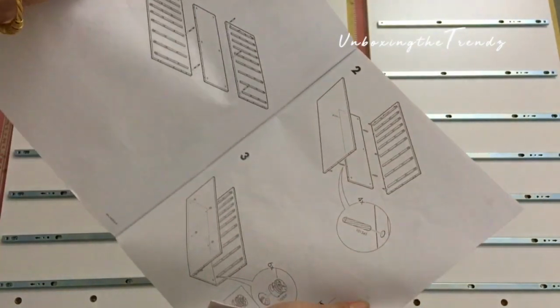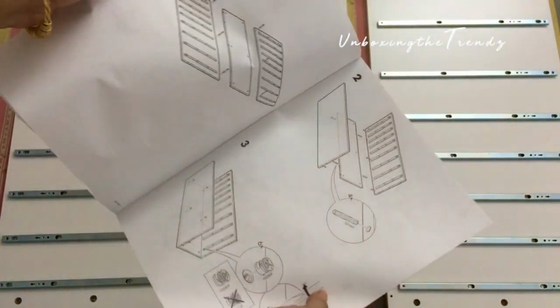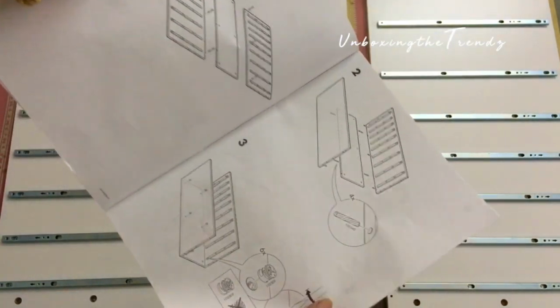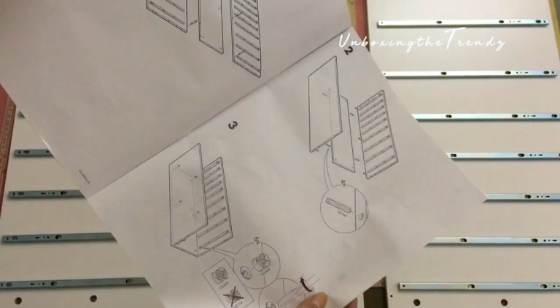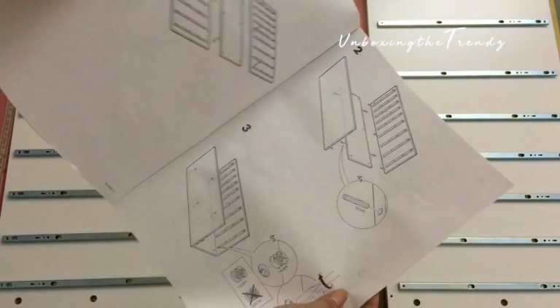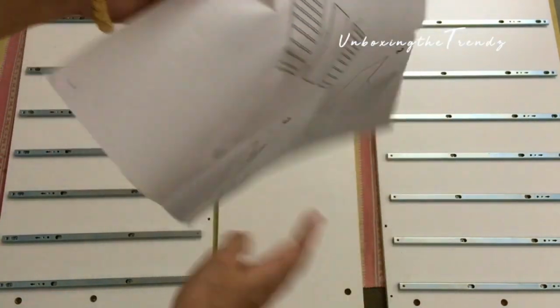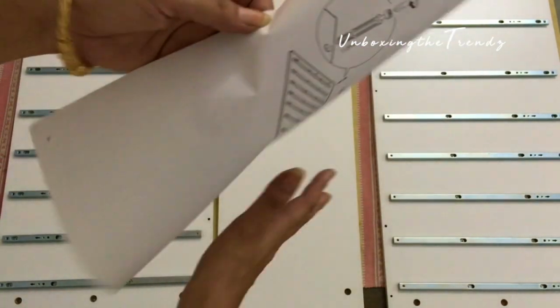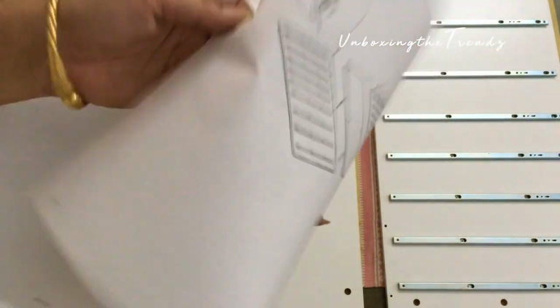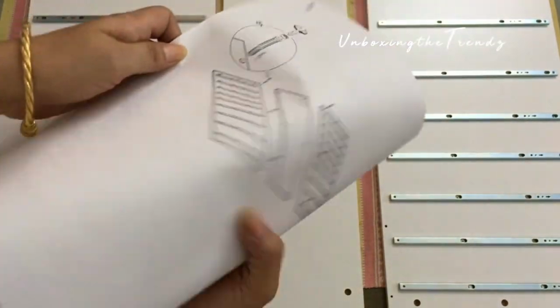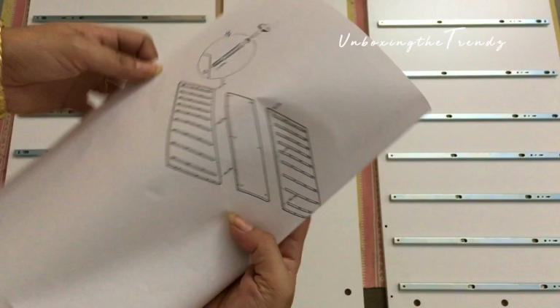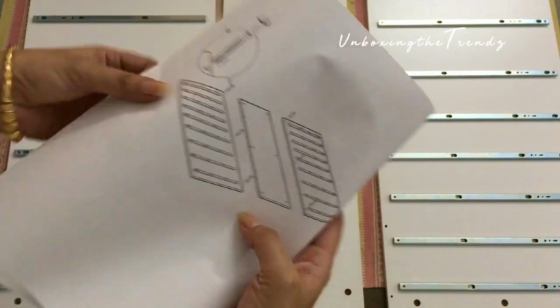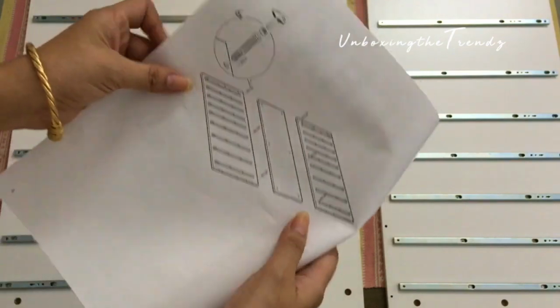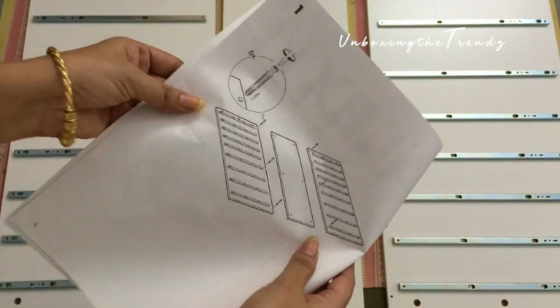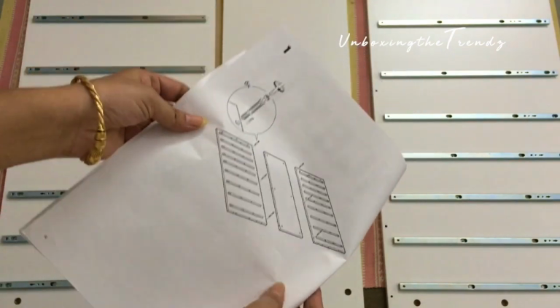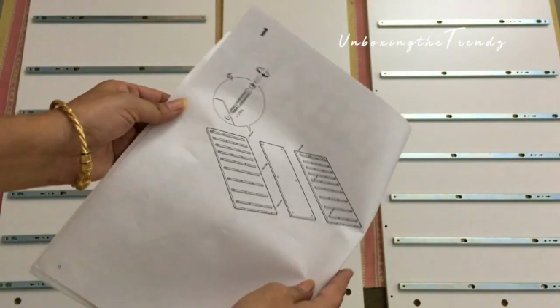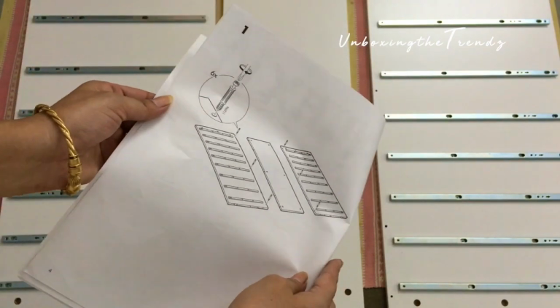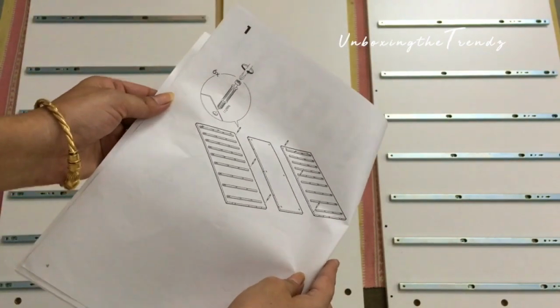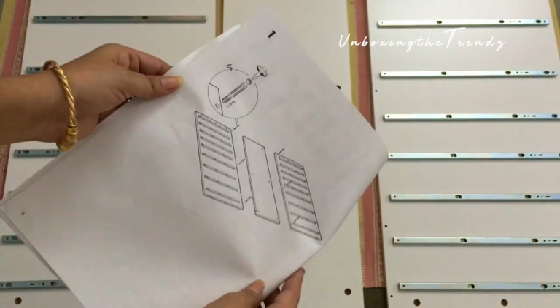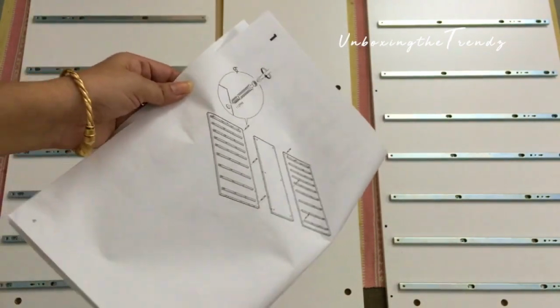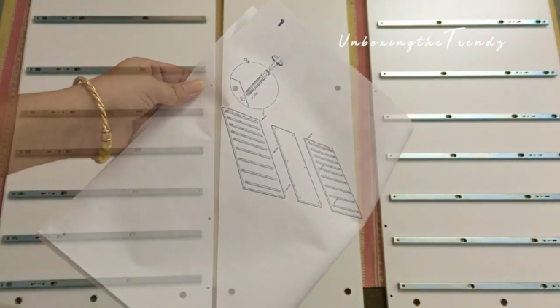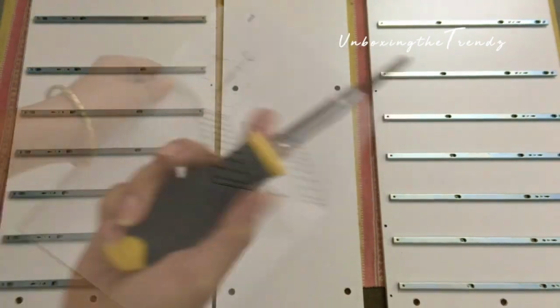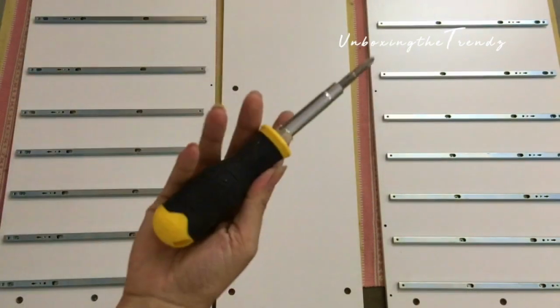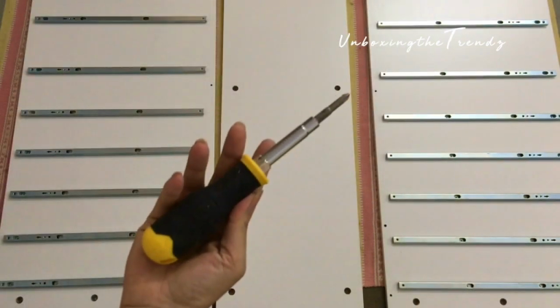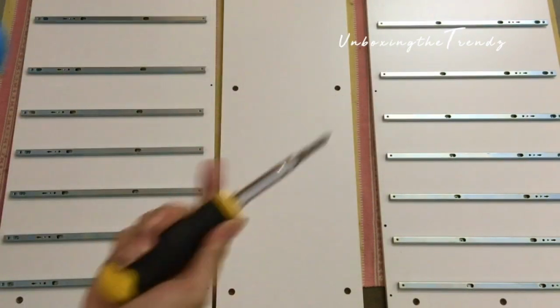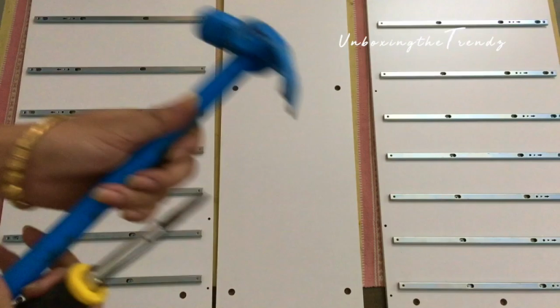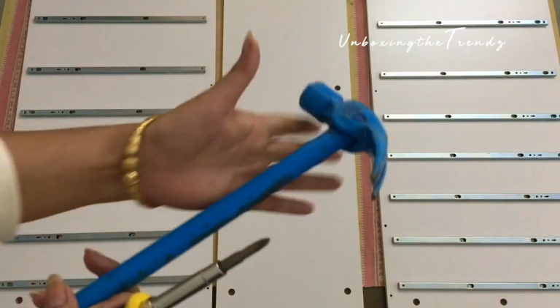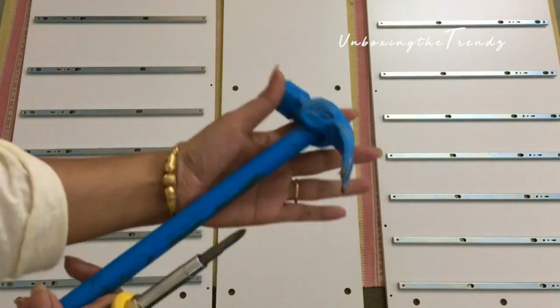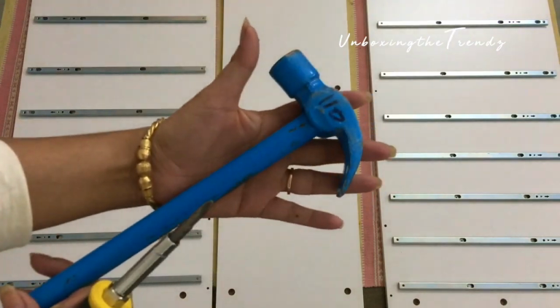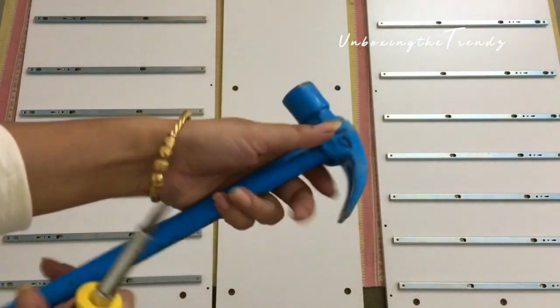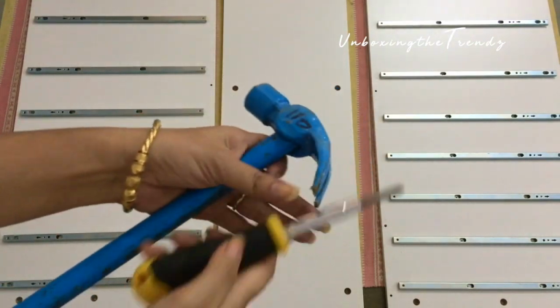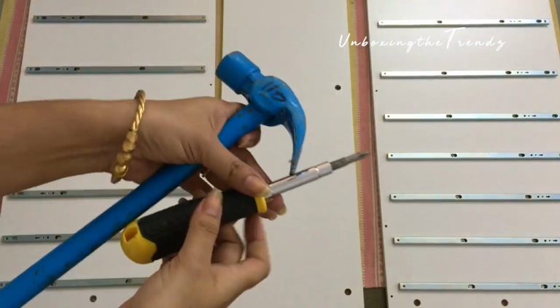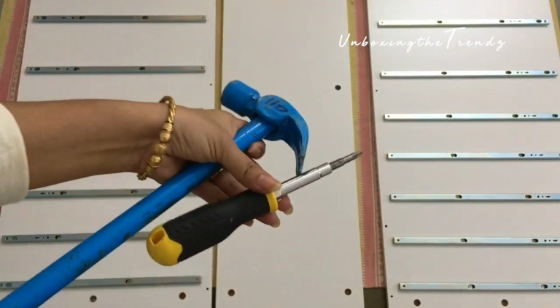If you are assembling it for the first time, you need two things: a screwdriver and a hammer. Make sure you have both before you start.